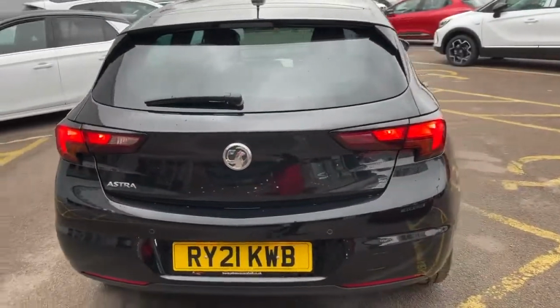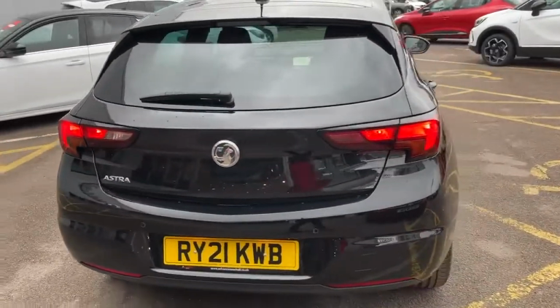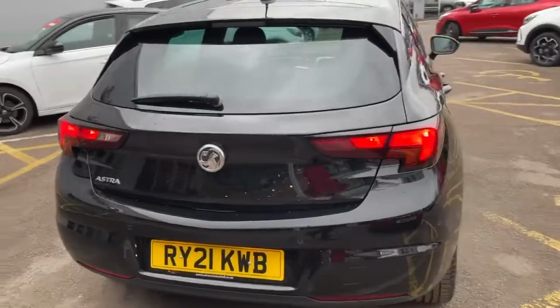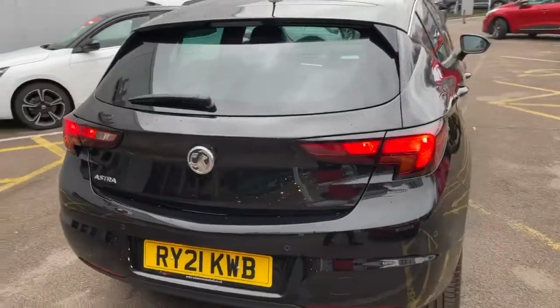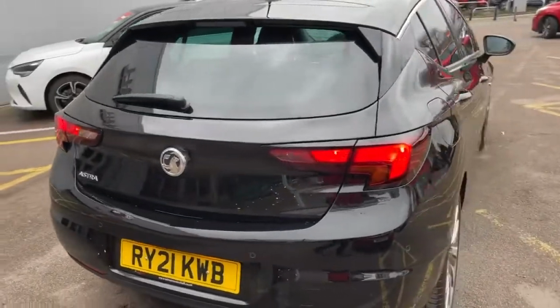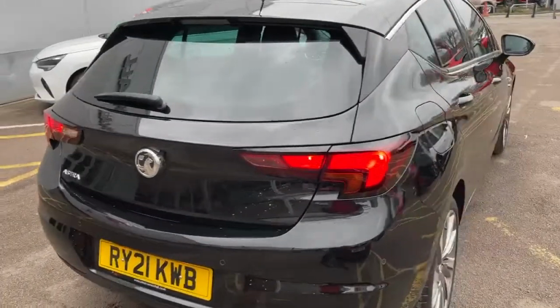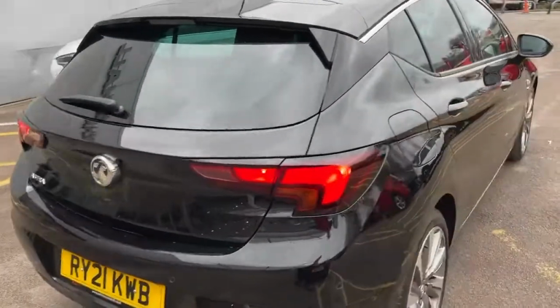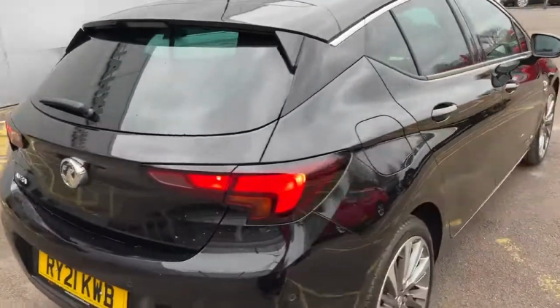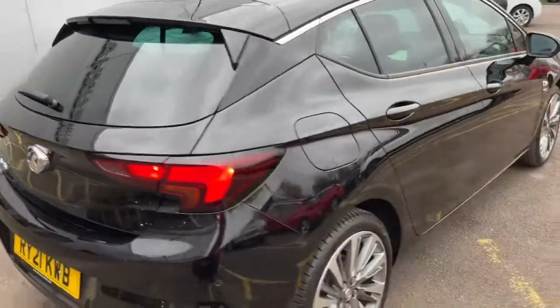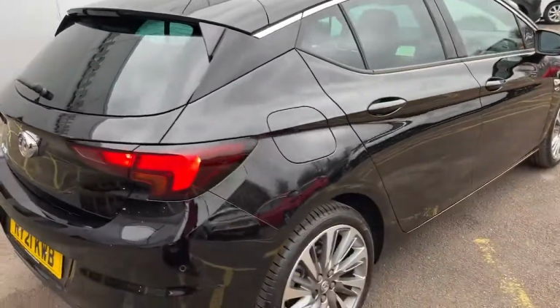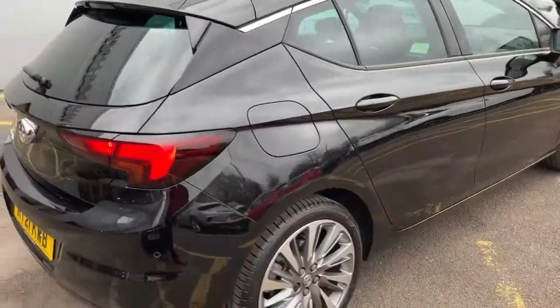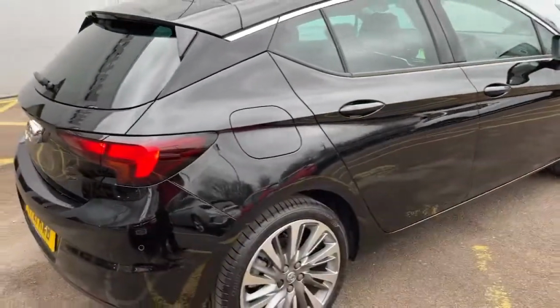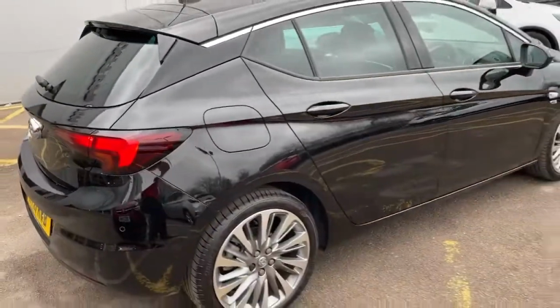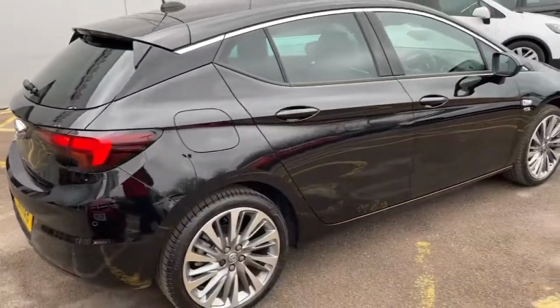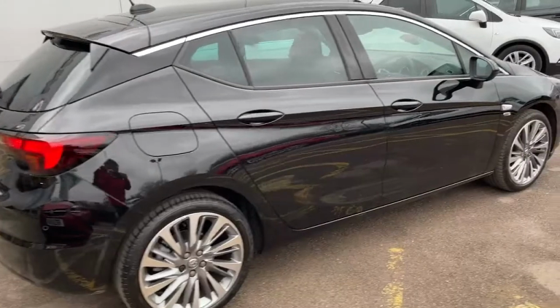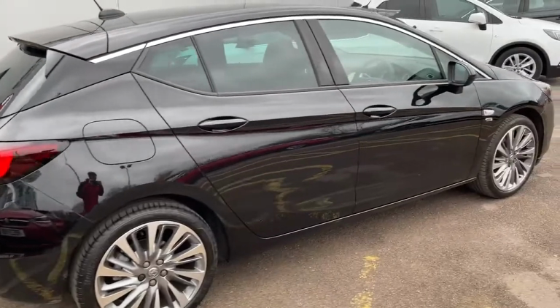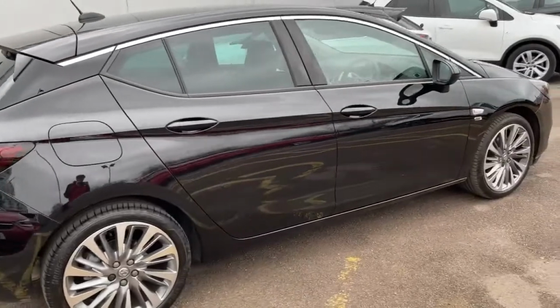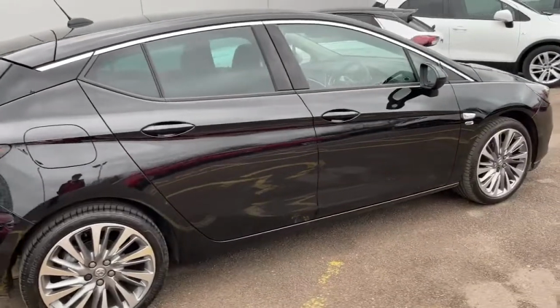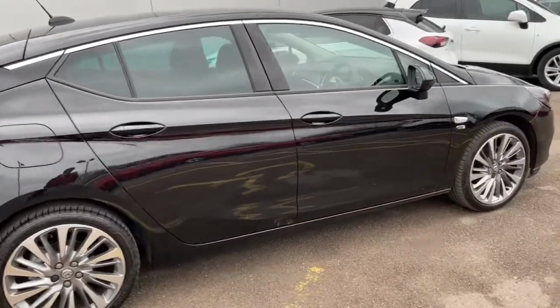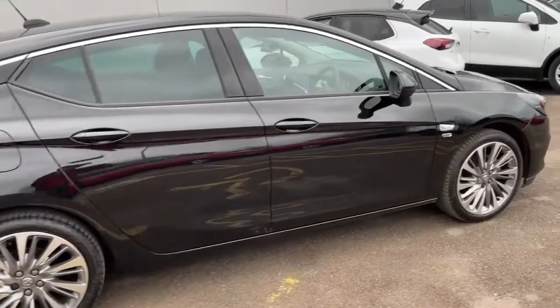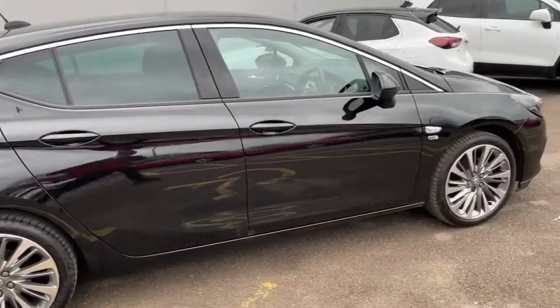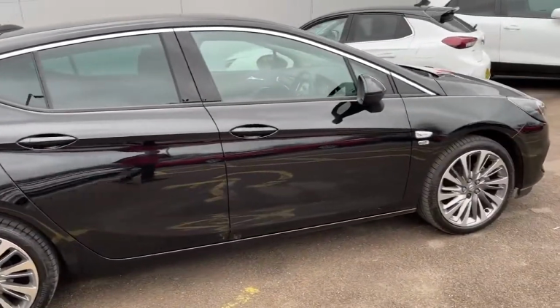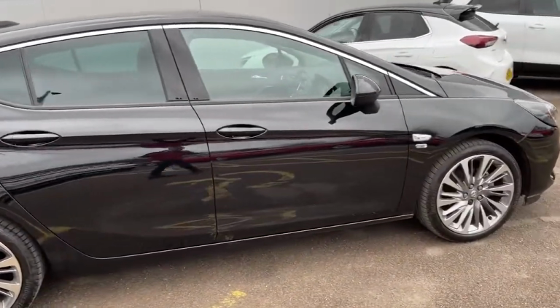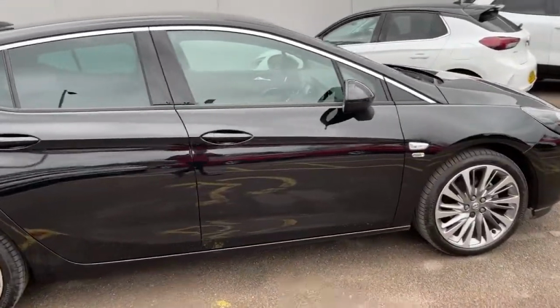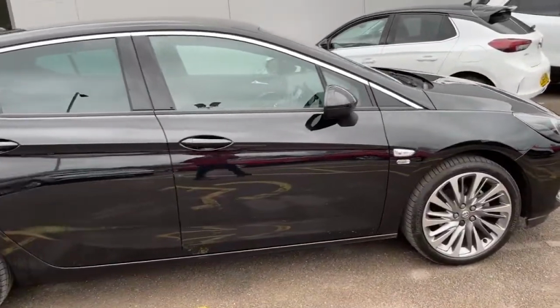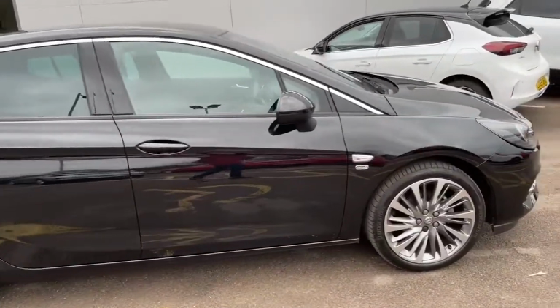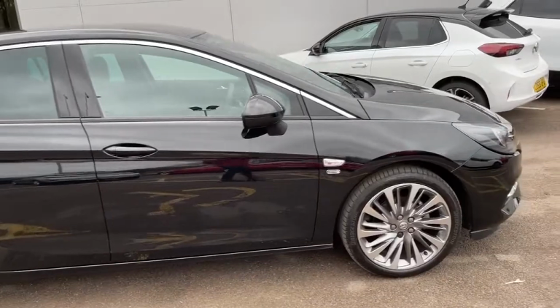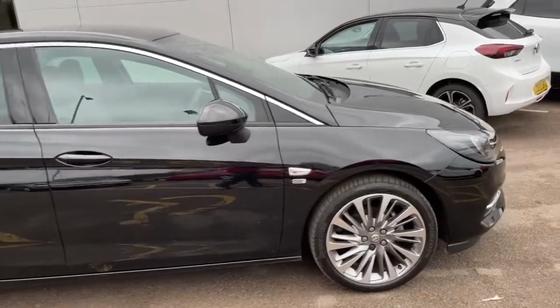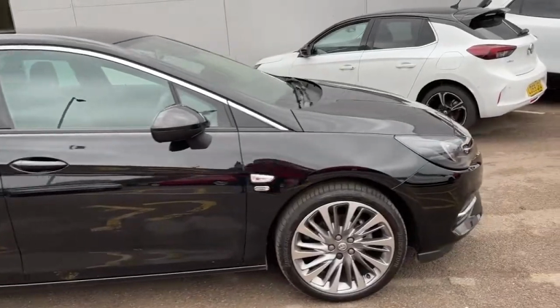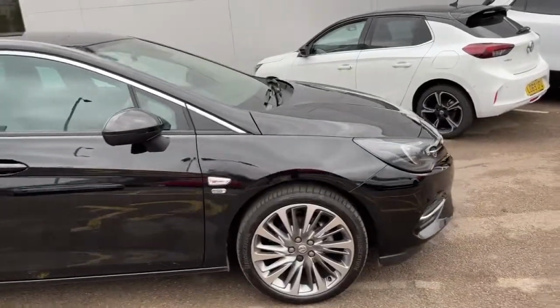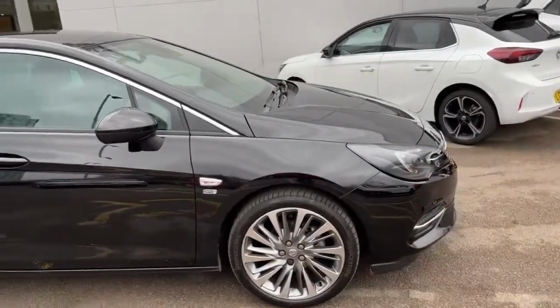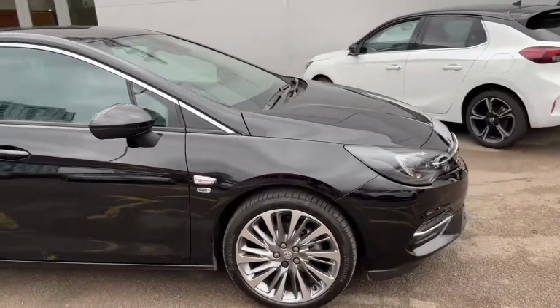This specific car is a one-owner vehicle, supplied new by us. It's only done 2,000 miles. We have both keys, the V5, and a service history — the car has only had one service due to its age.